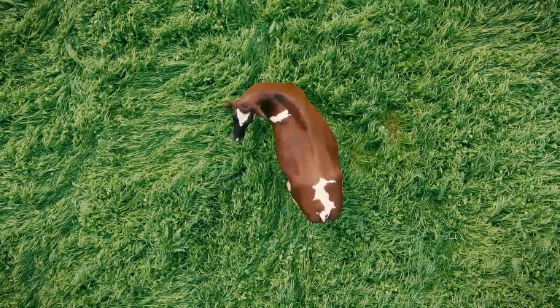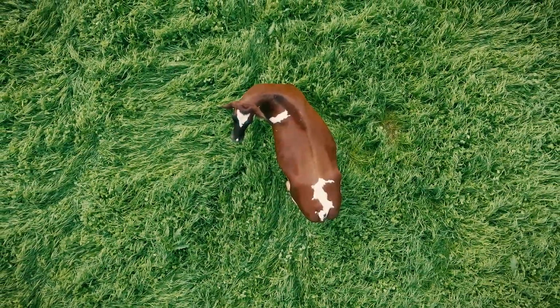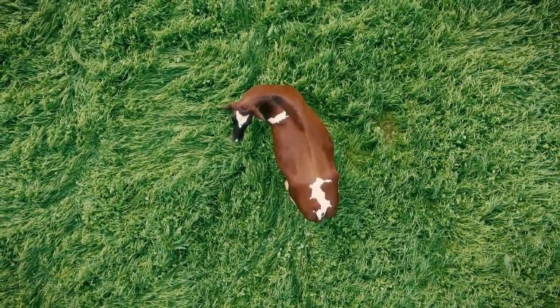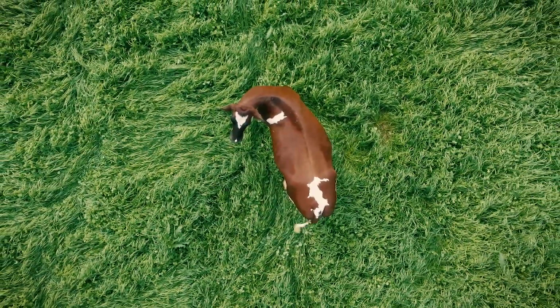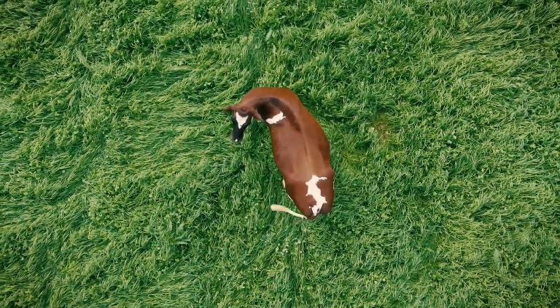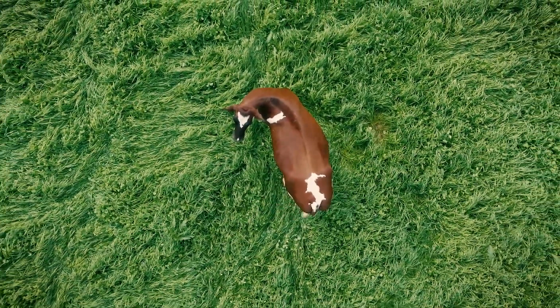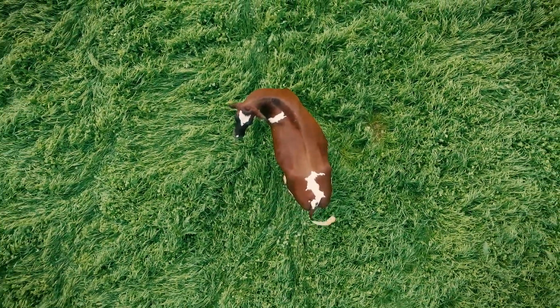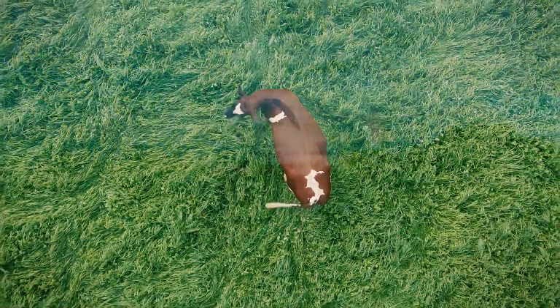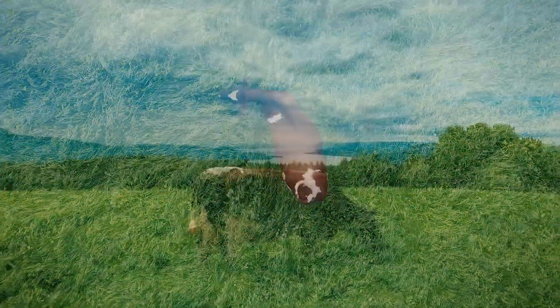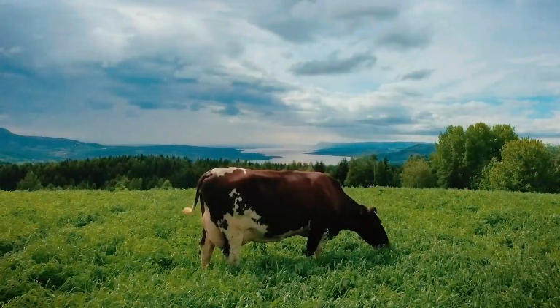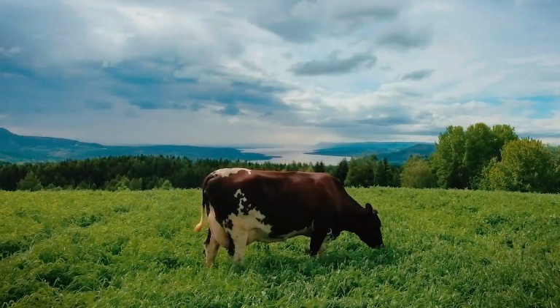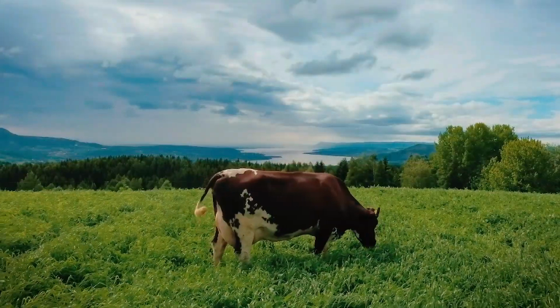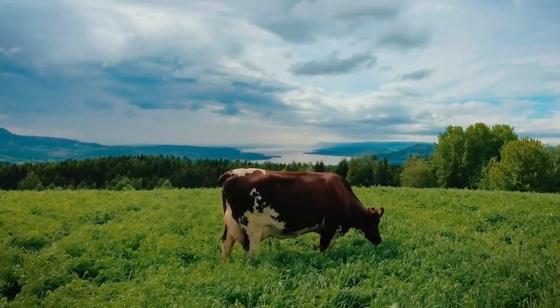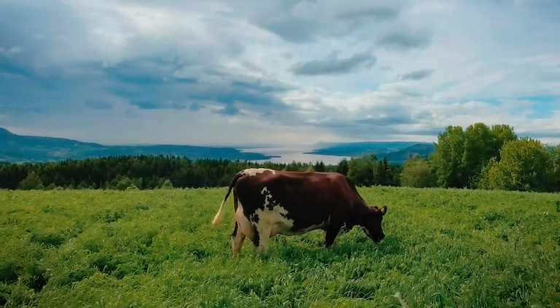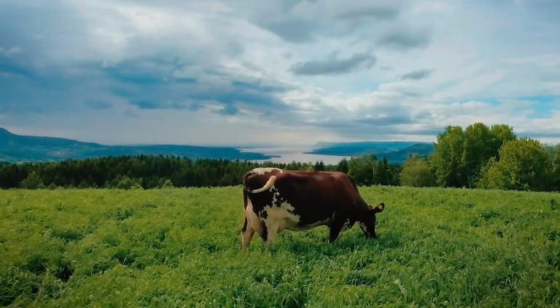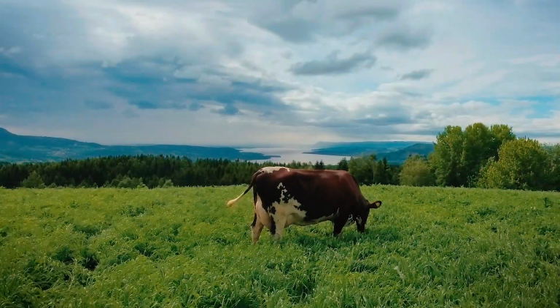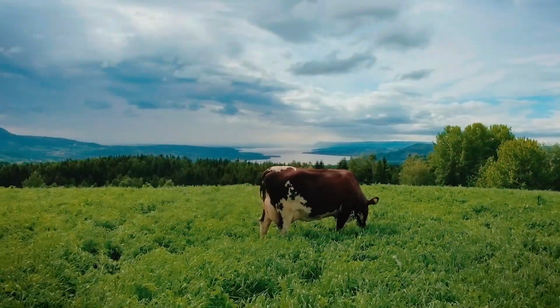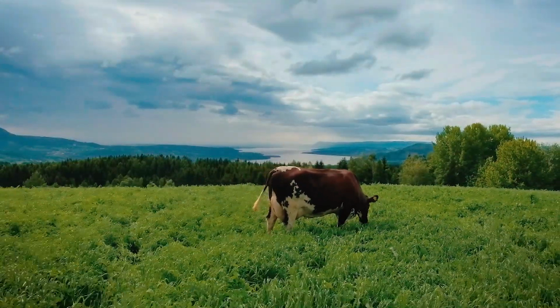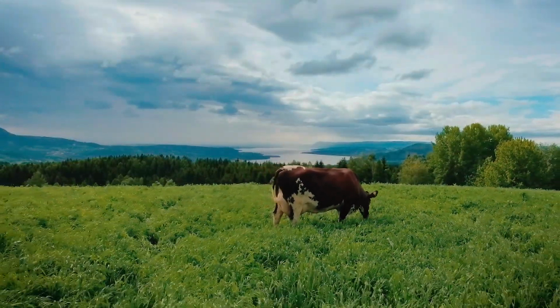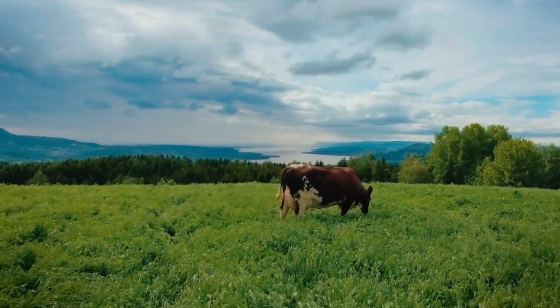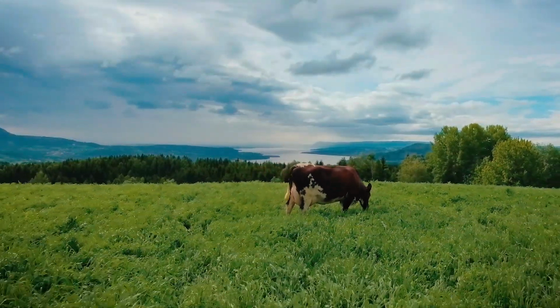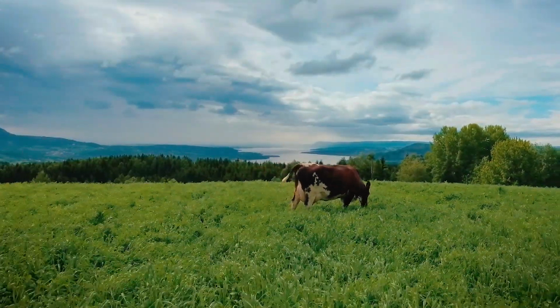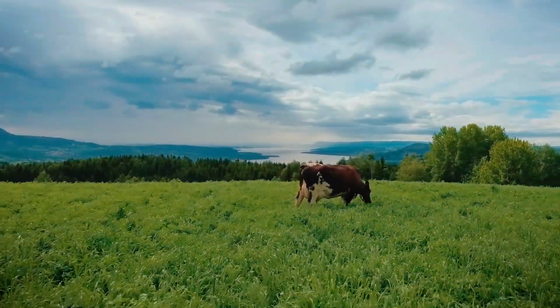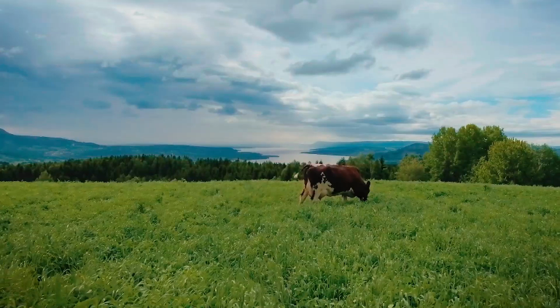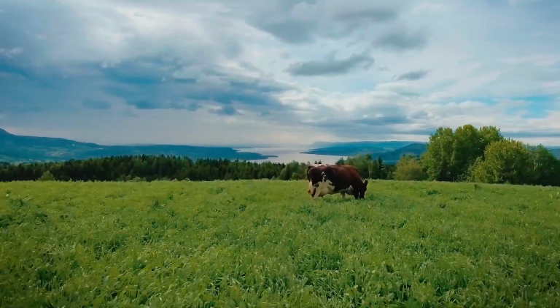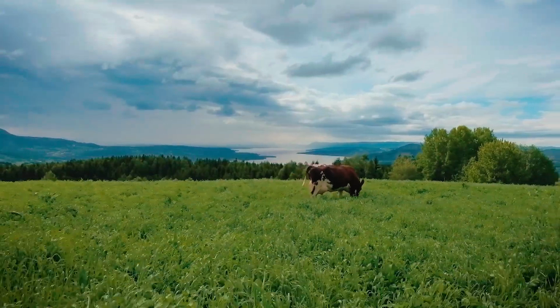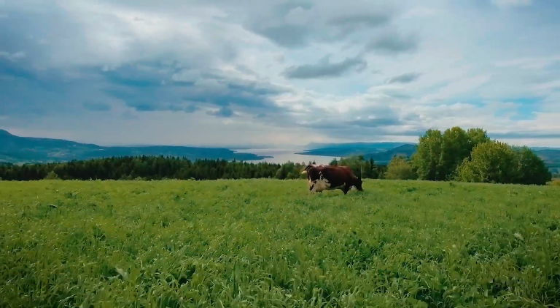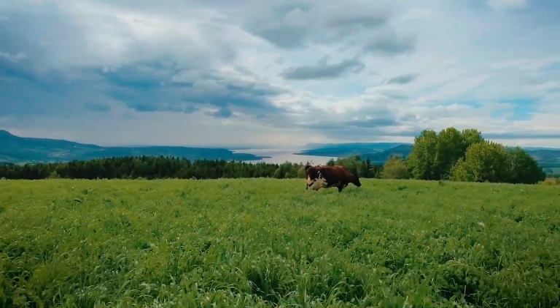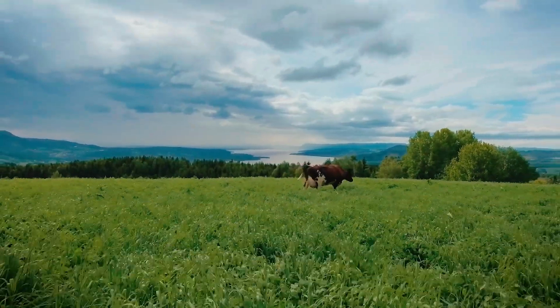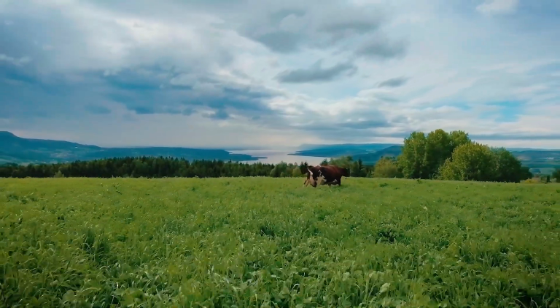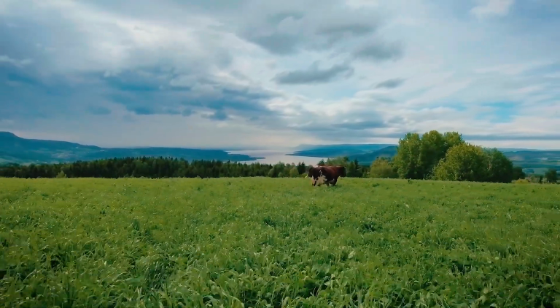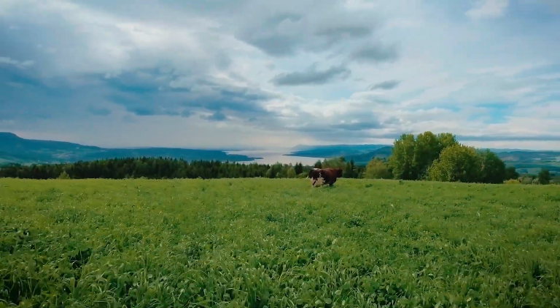This benefits the cow, you, and me. So you see, this isn't just a cow — this is a Norwegian Red.